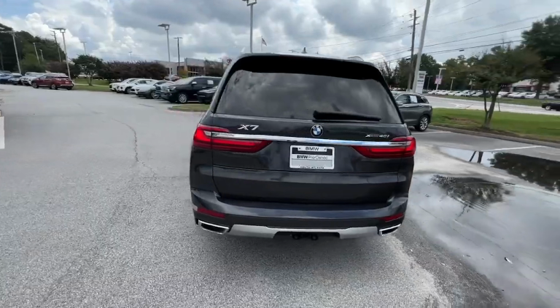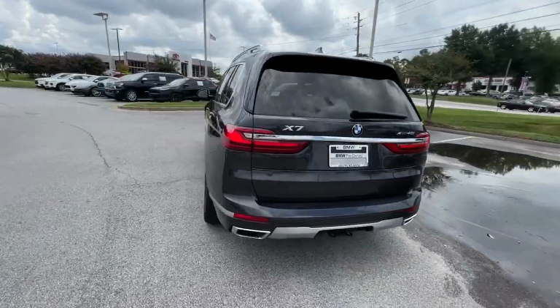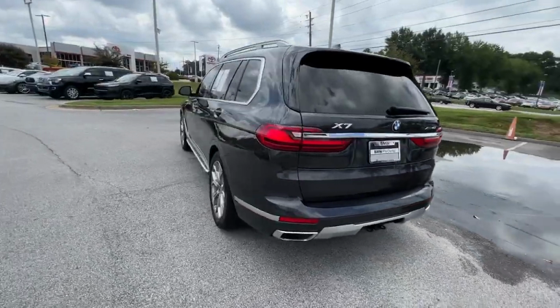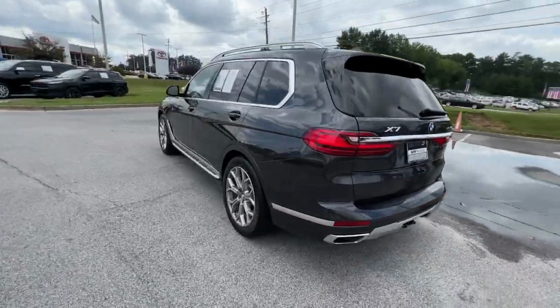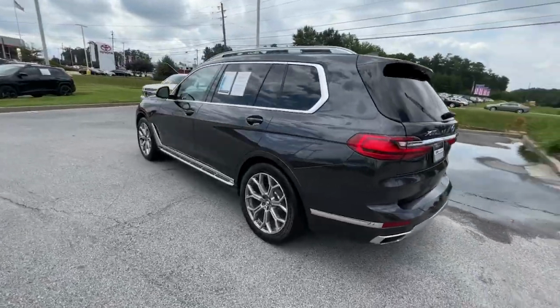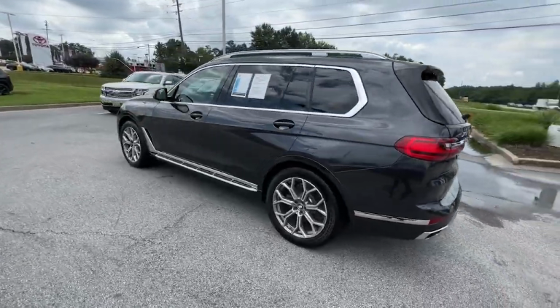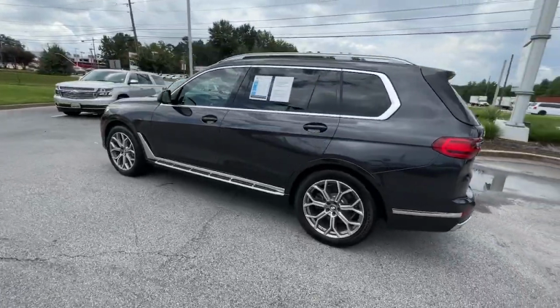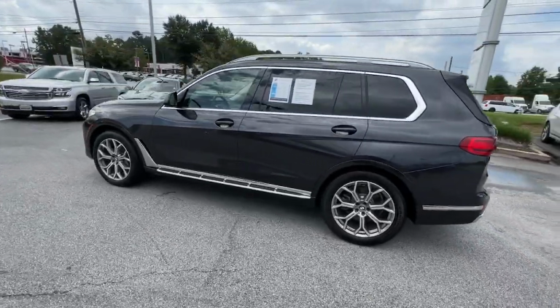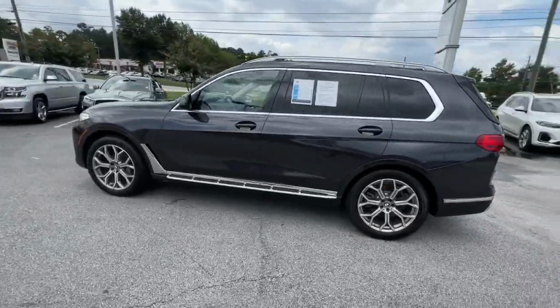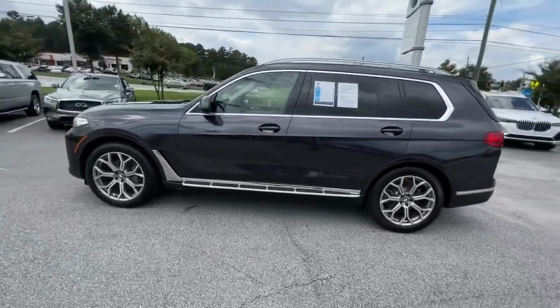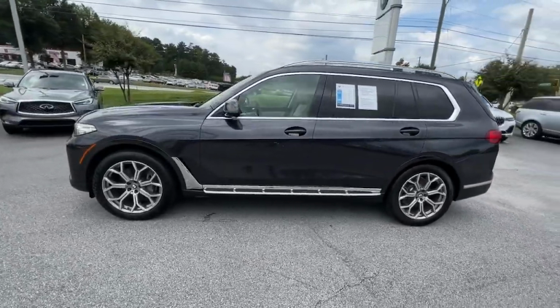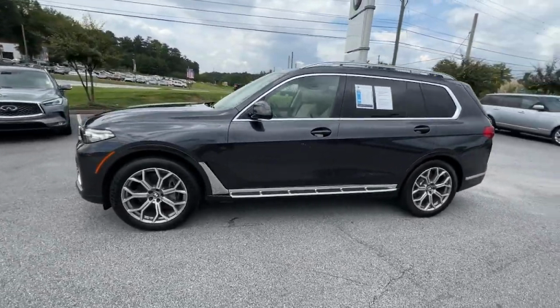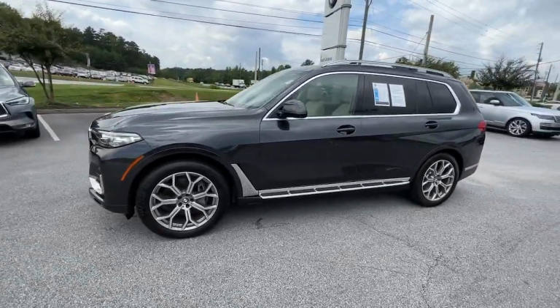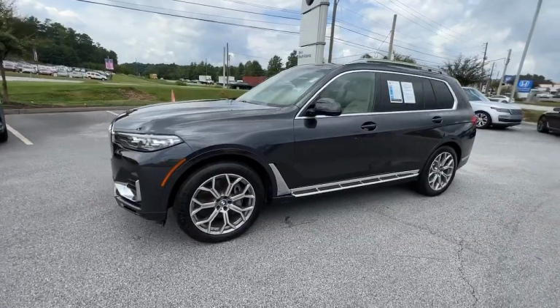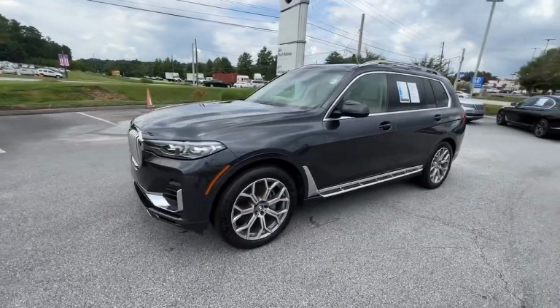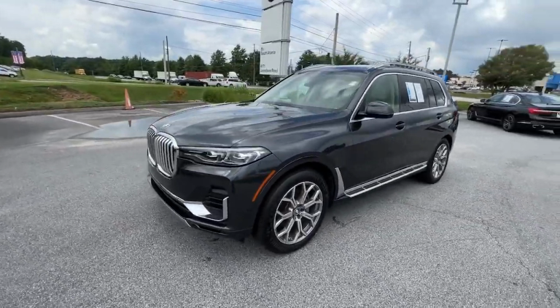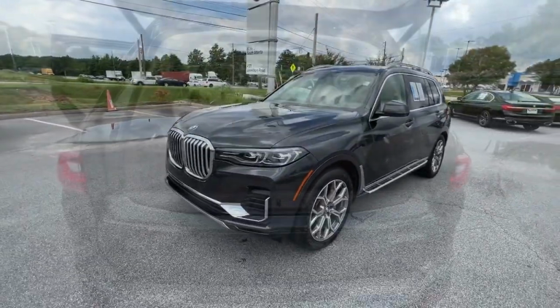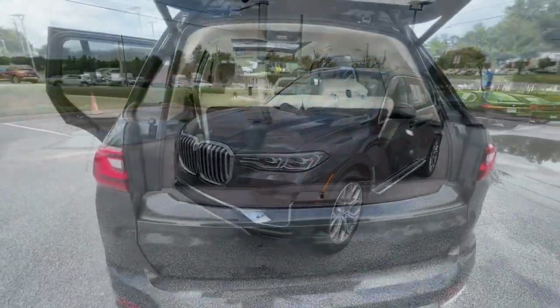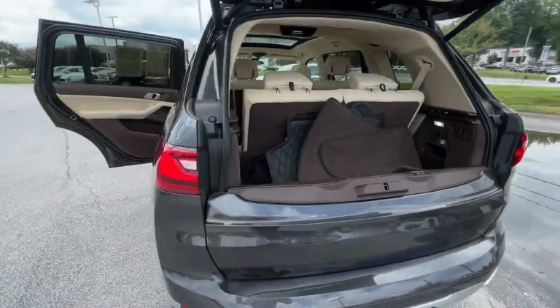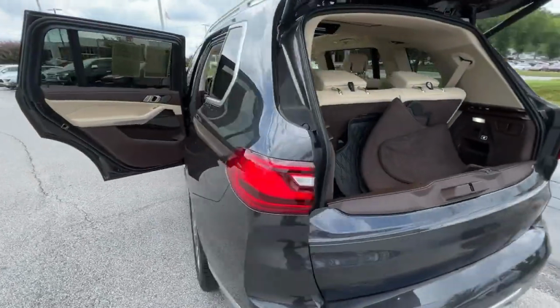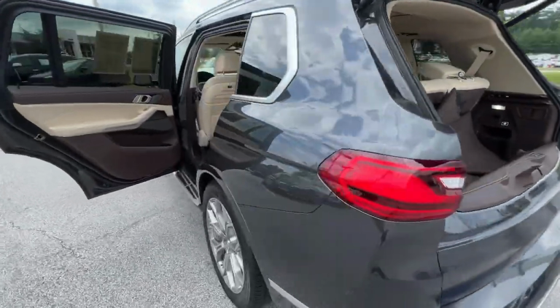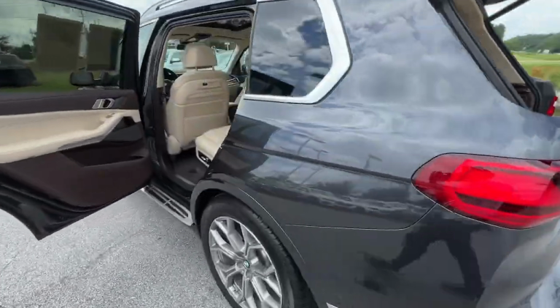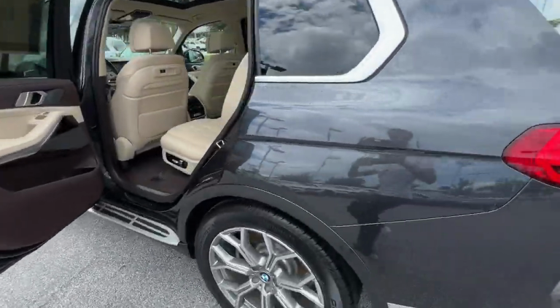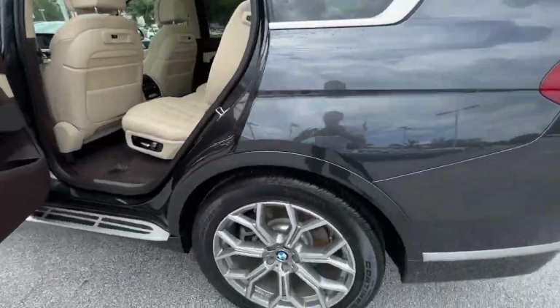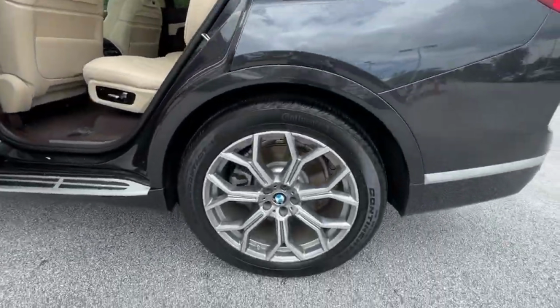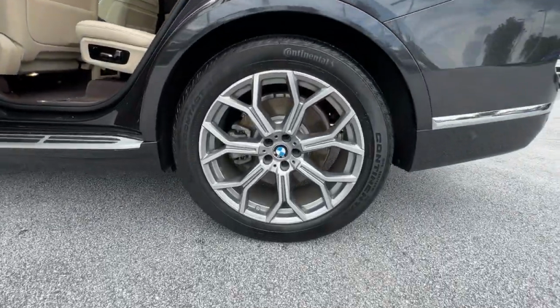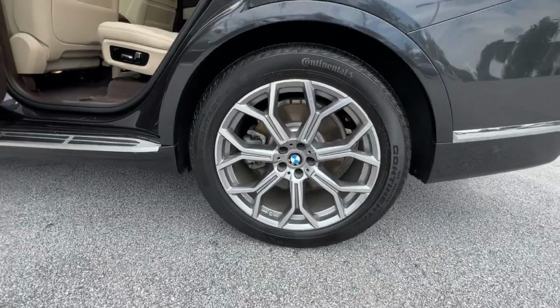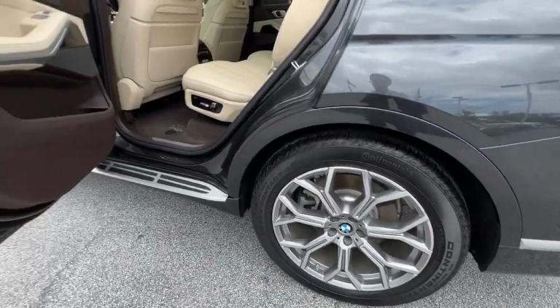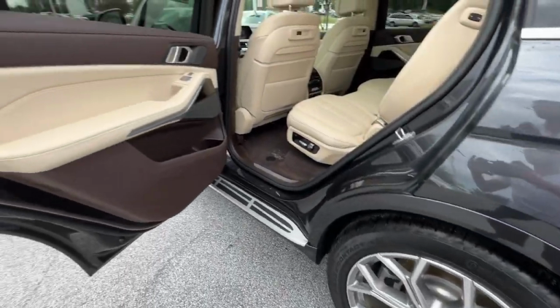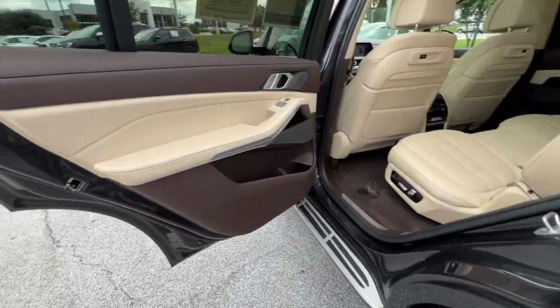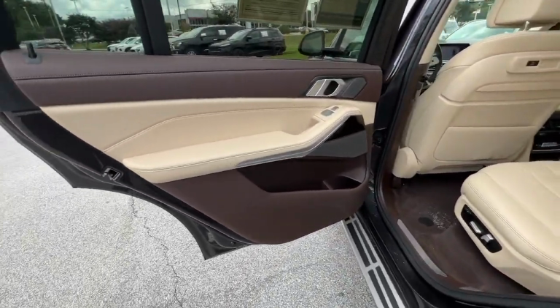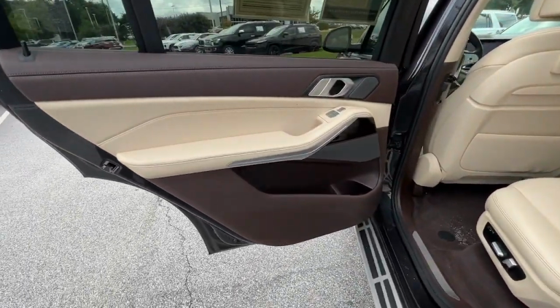Here's a stylish, comfortable, and capable X7 that offers high-end luxury, all-weather versatility, the latest in safety and connectivity features, a serenely quiet cabin, and velvety smooth ride.